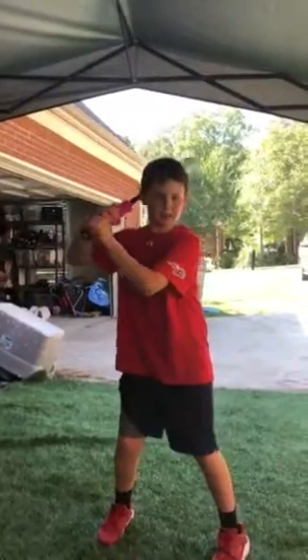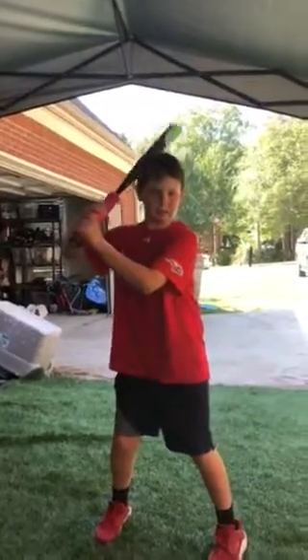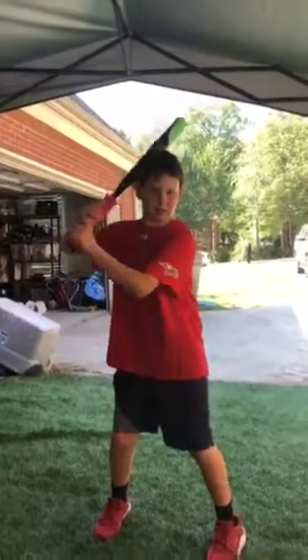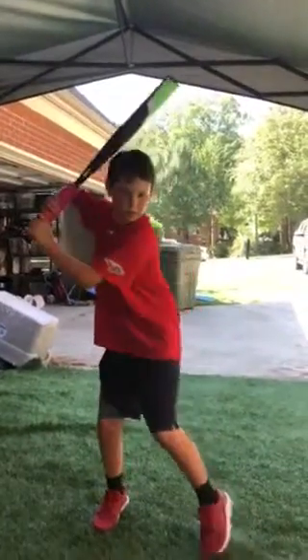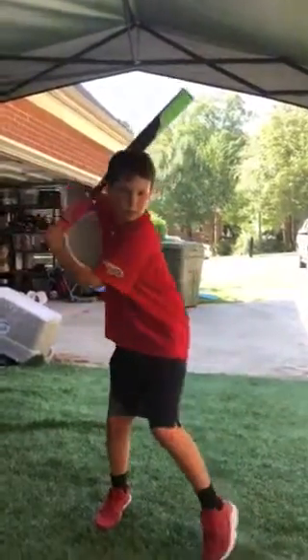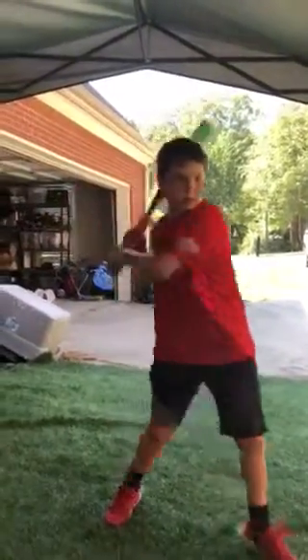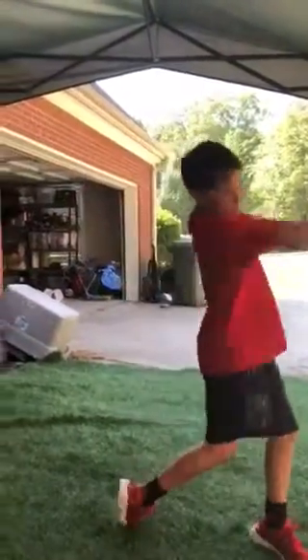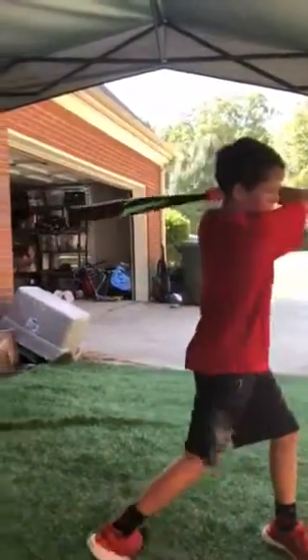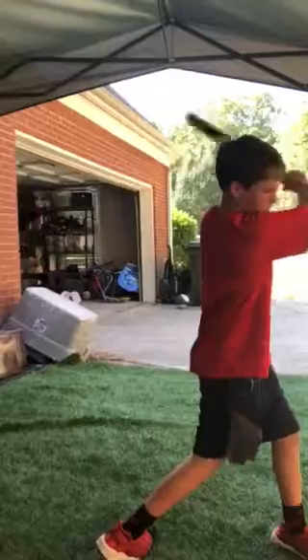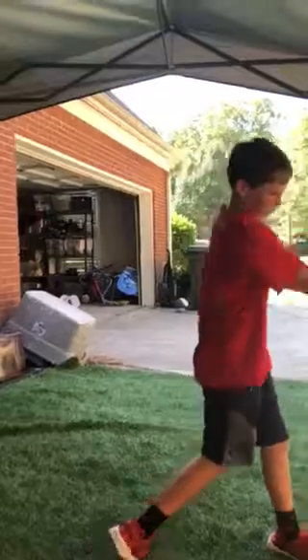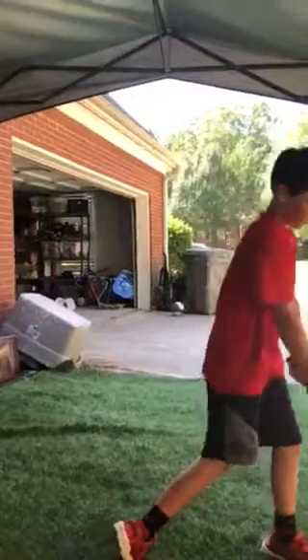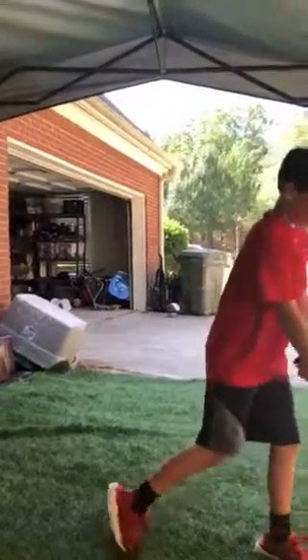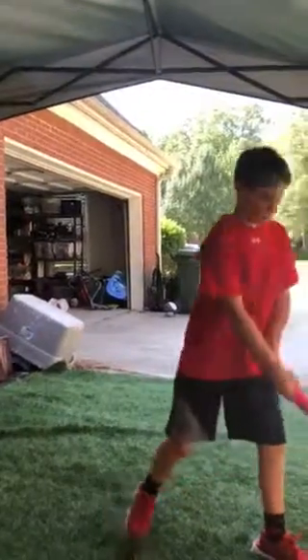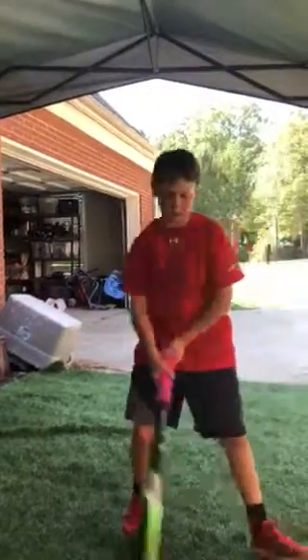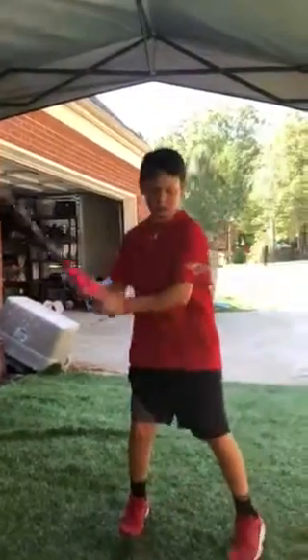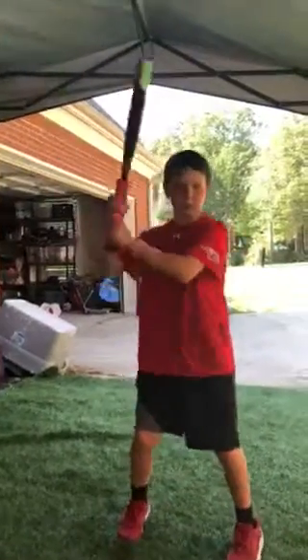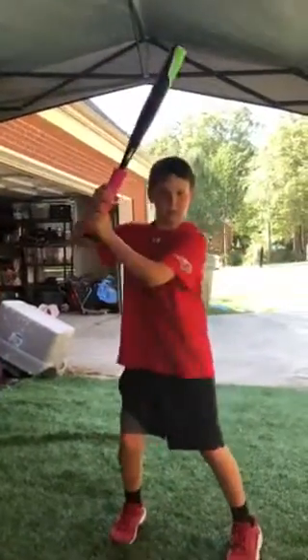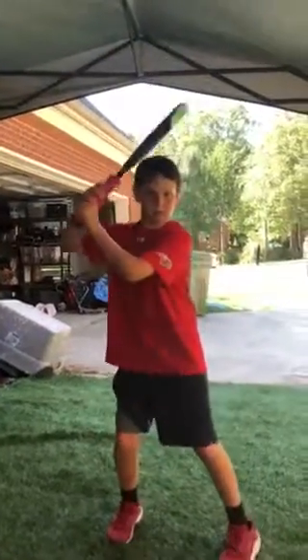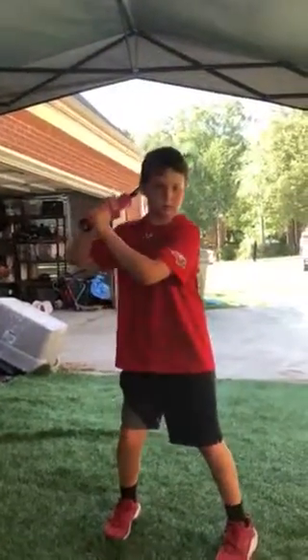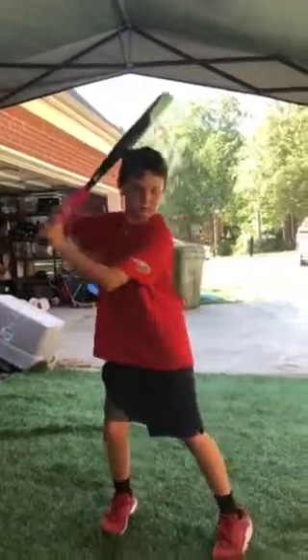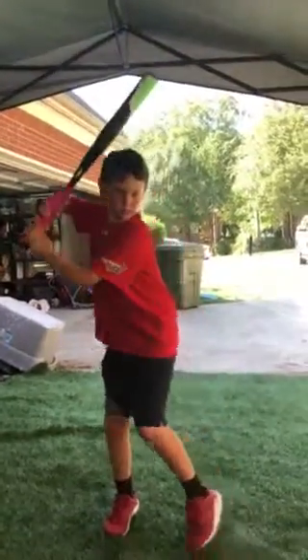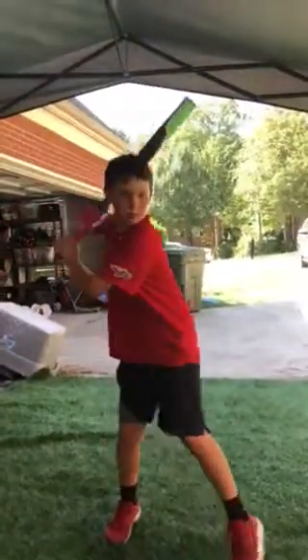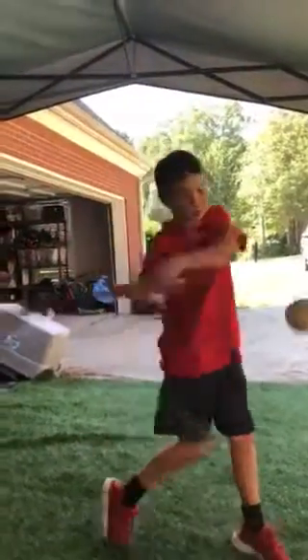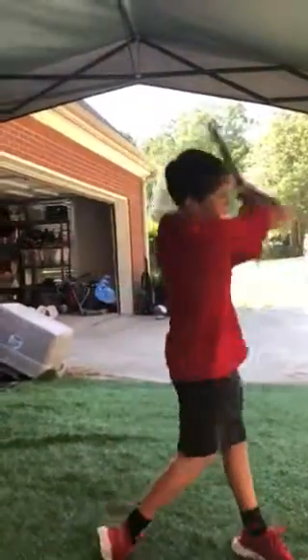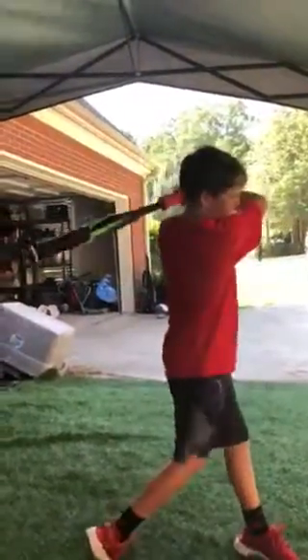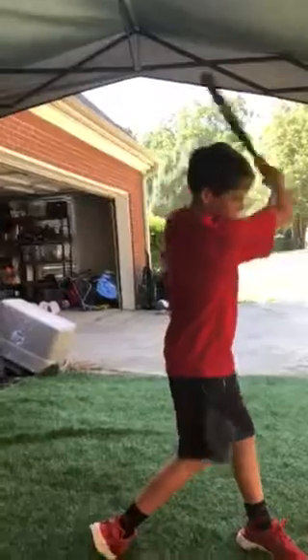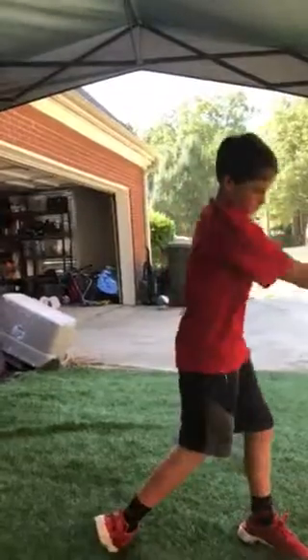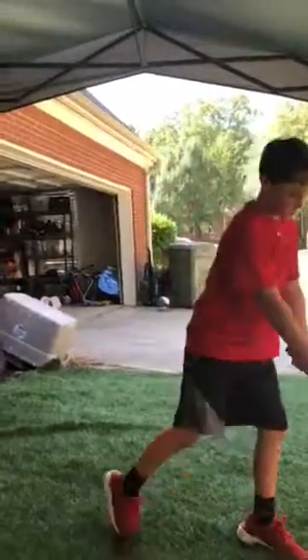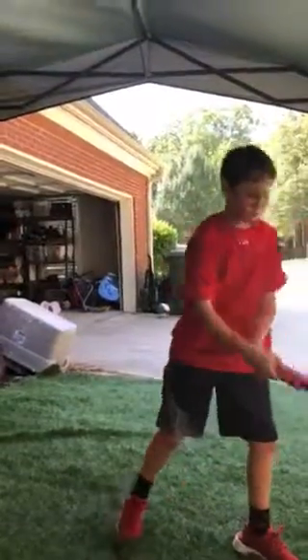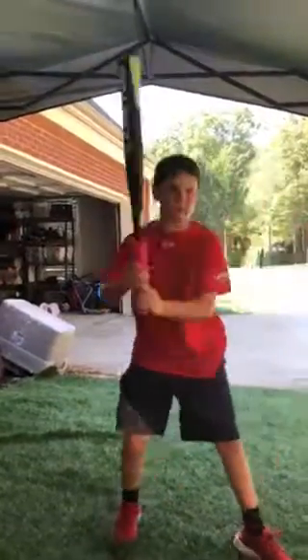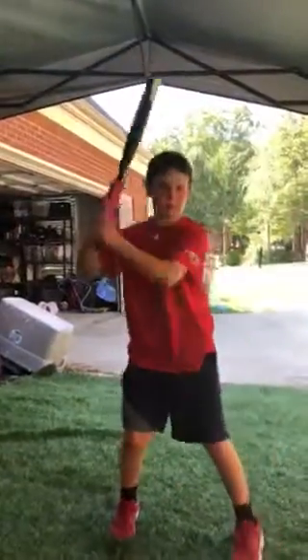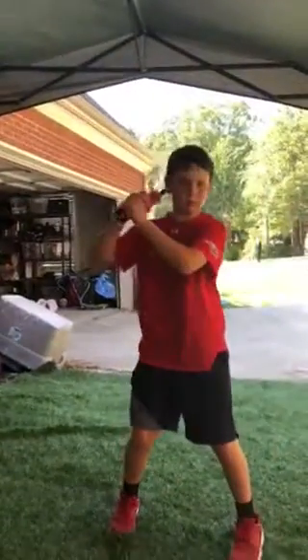Okay, here we go. Calibrating the swing, getting them all situated. He plays this weekend, so he's trying to get a crash course.